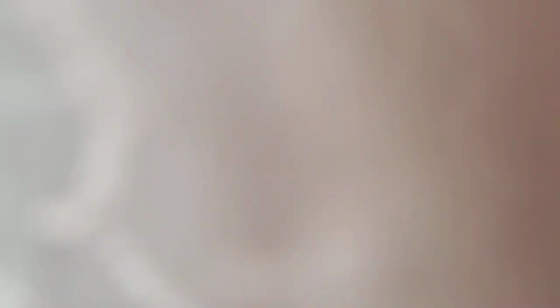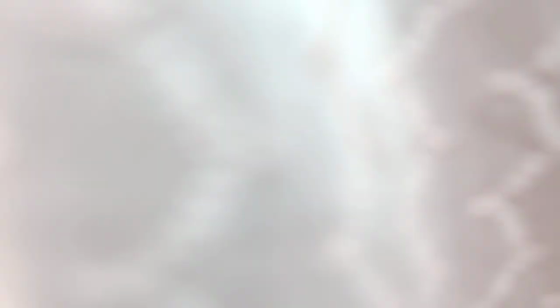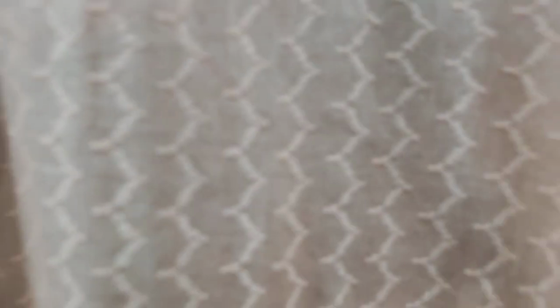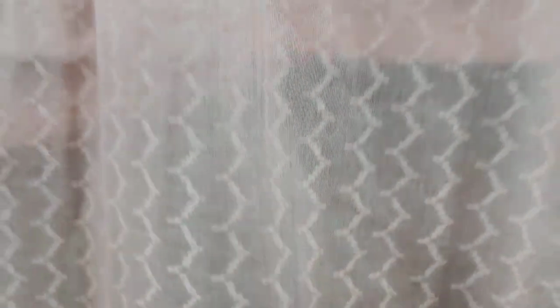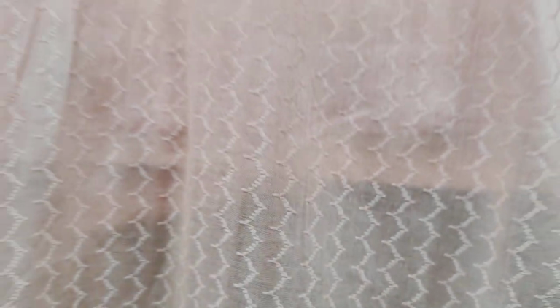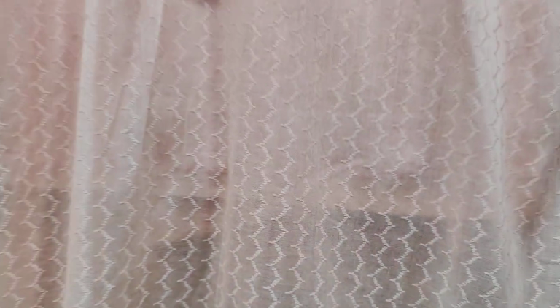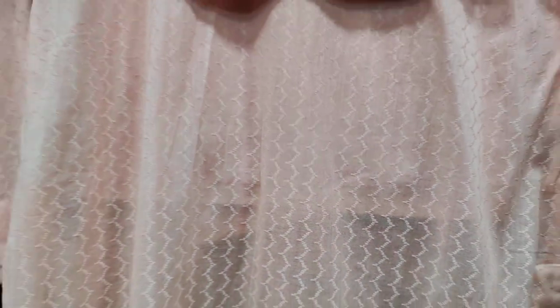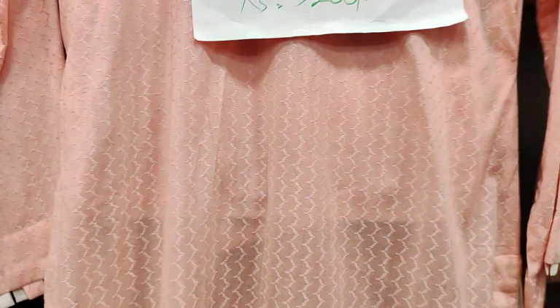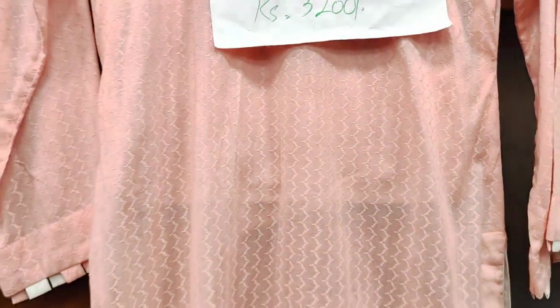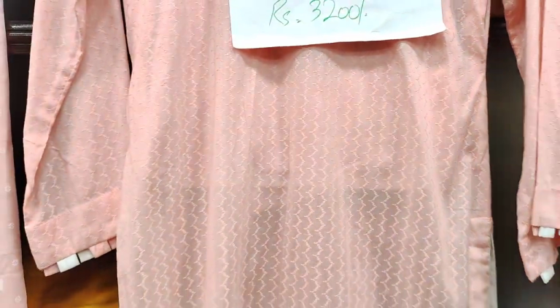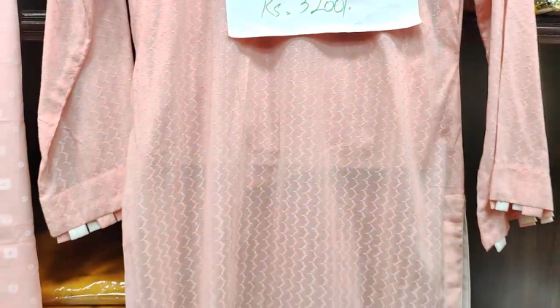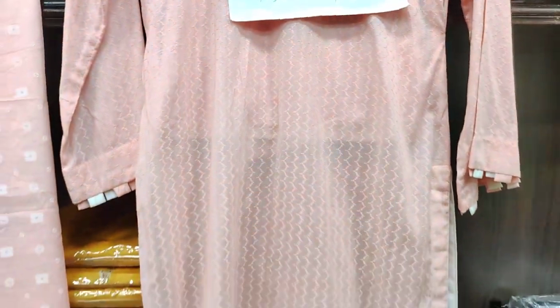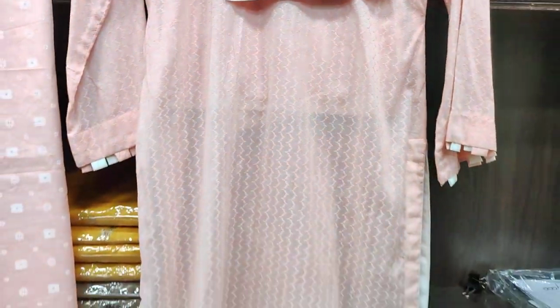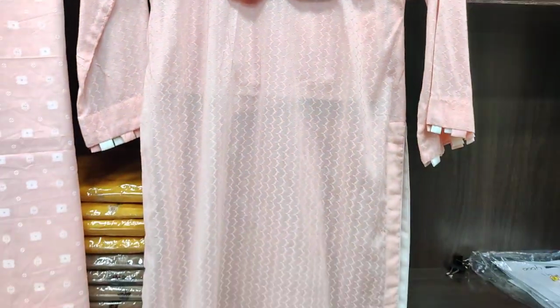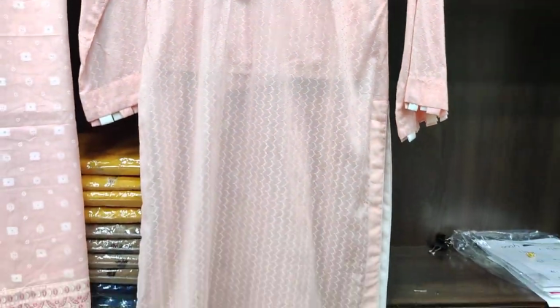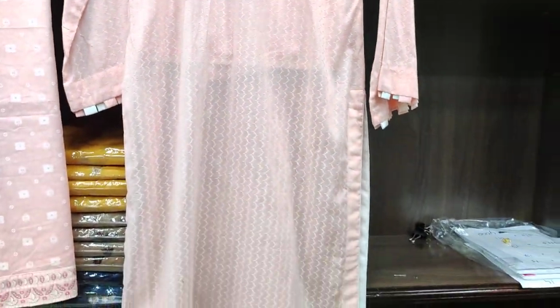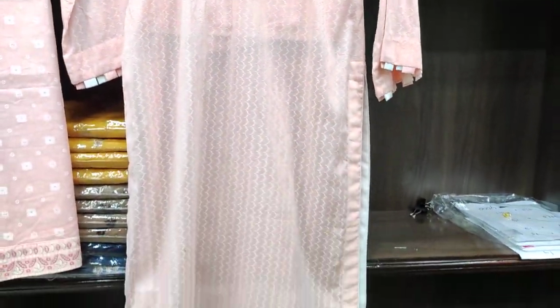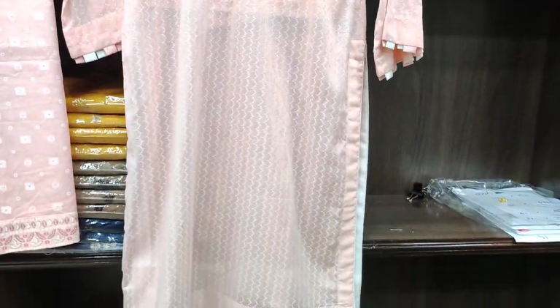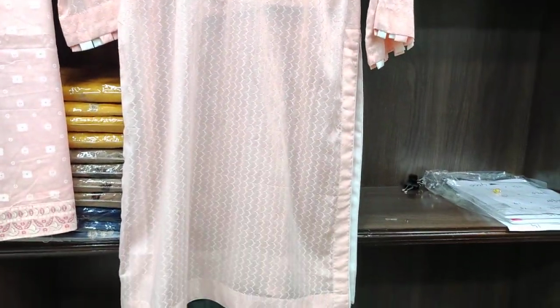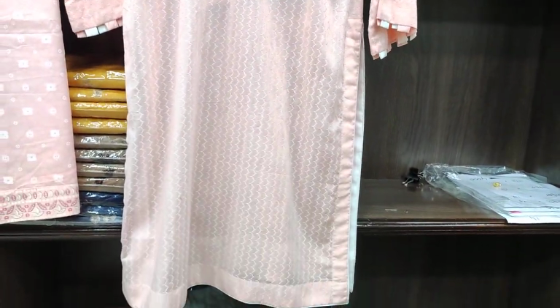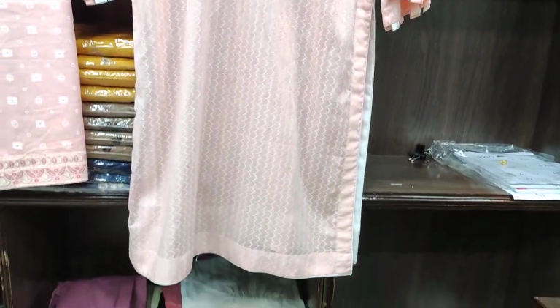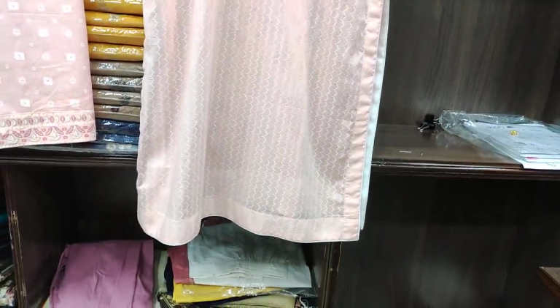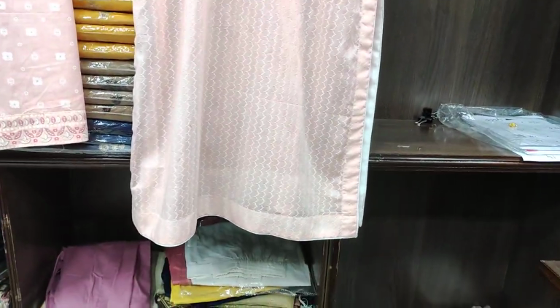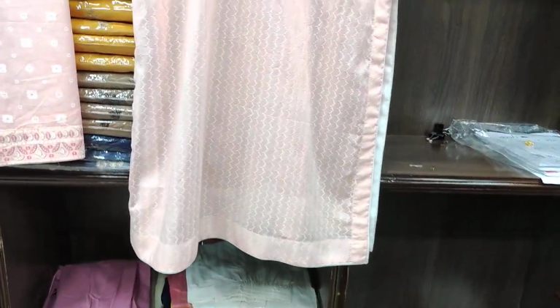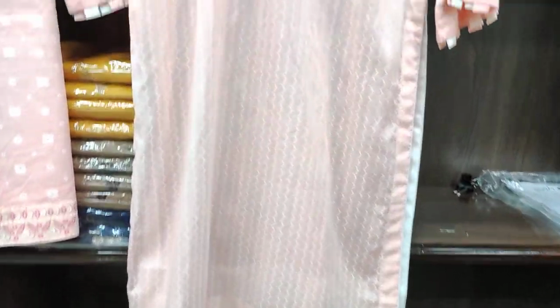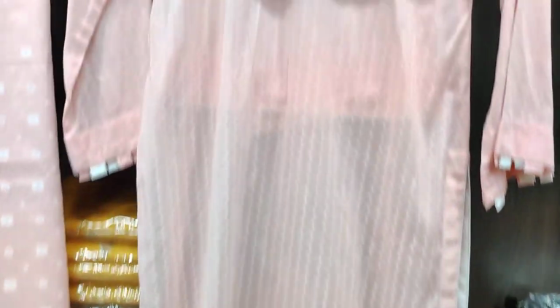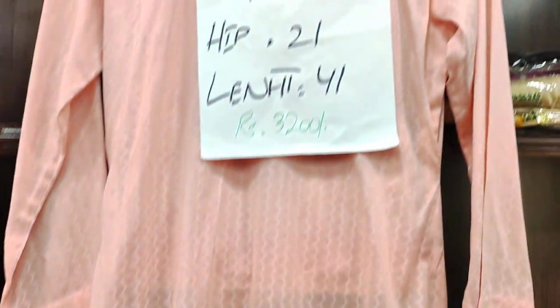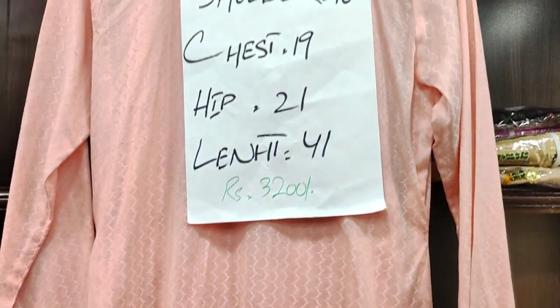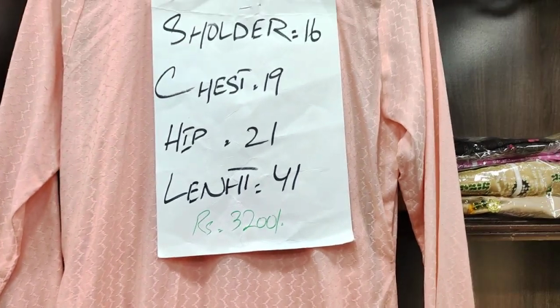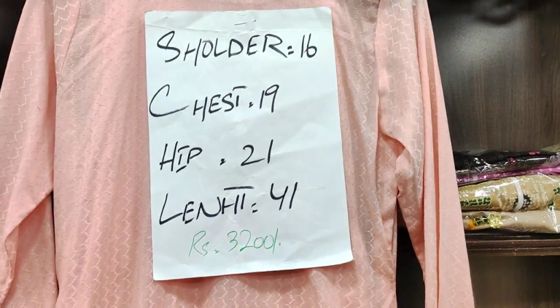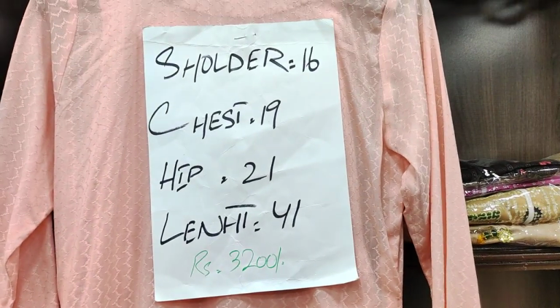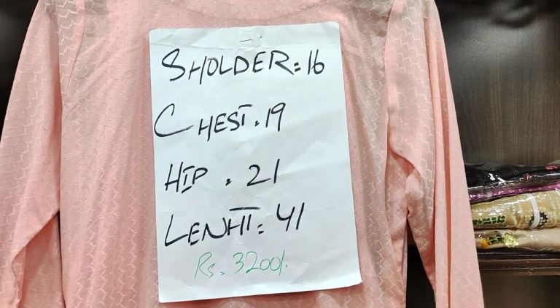Self fabric on the back. And this is the size and price.